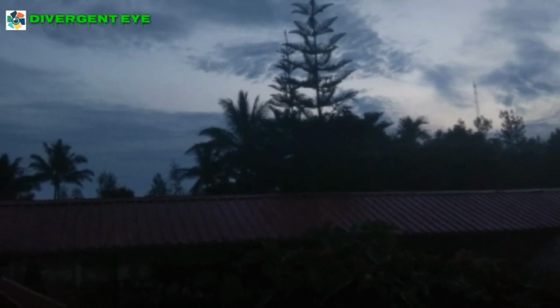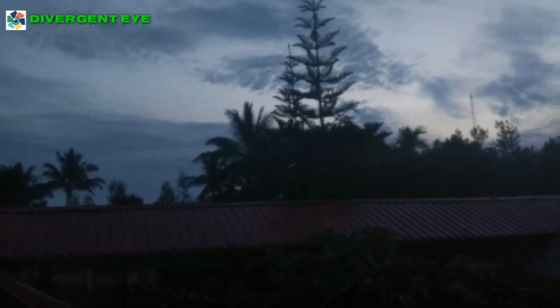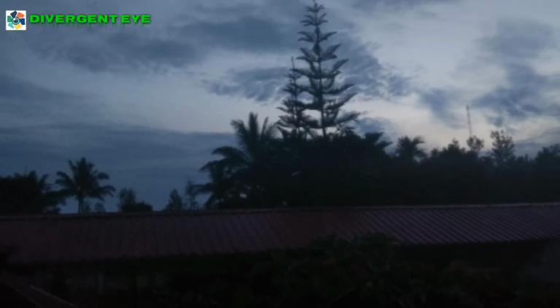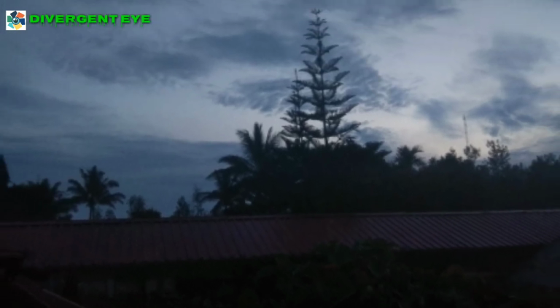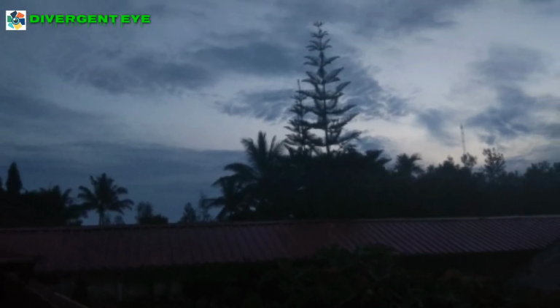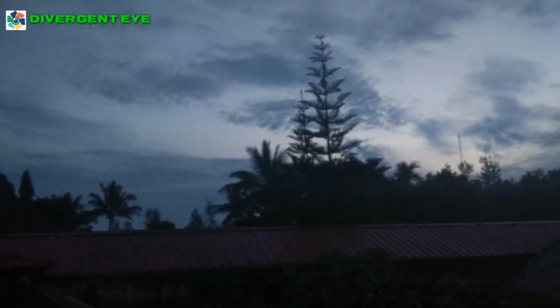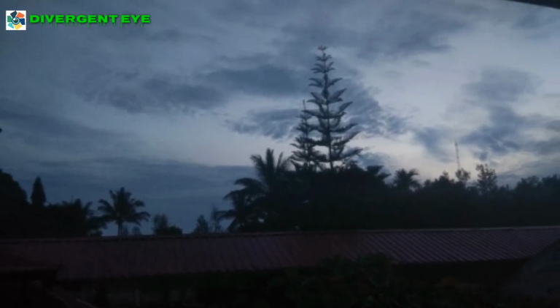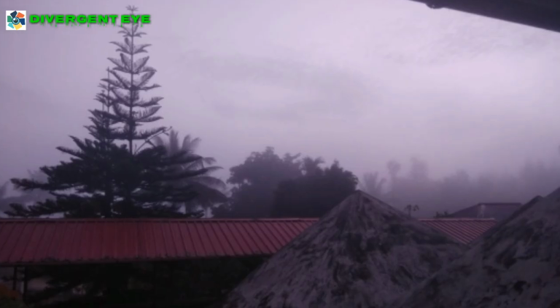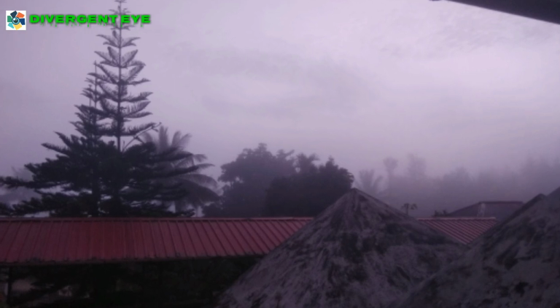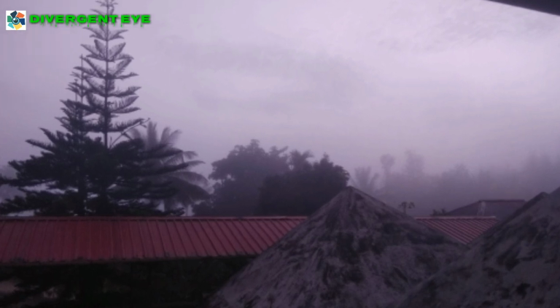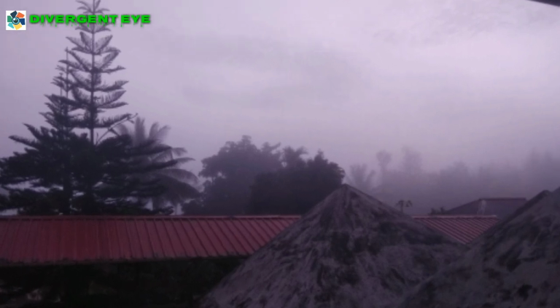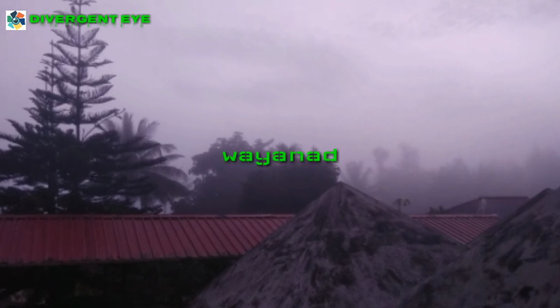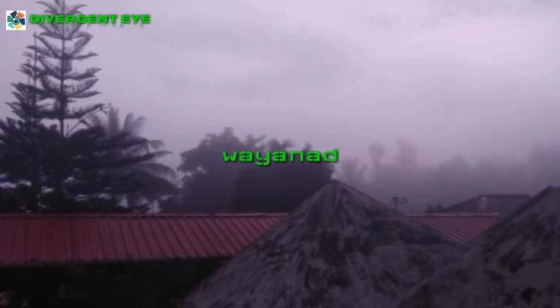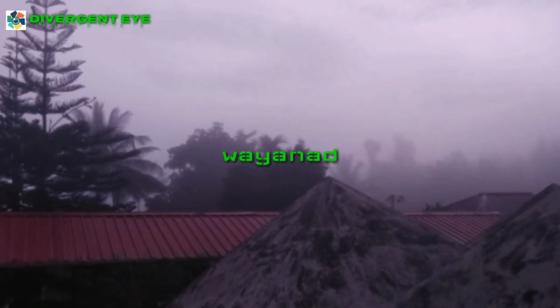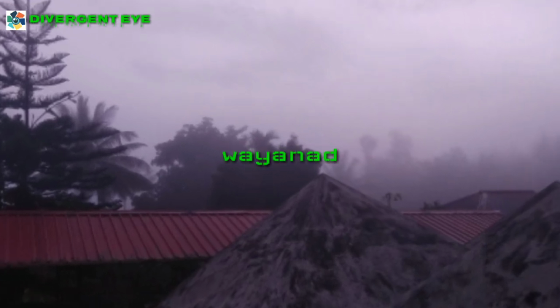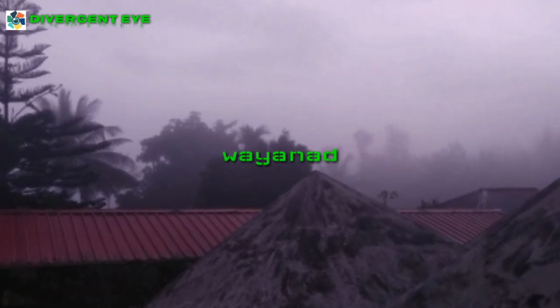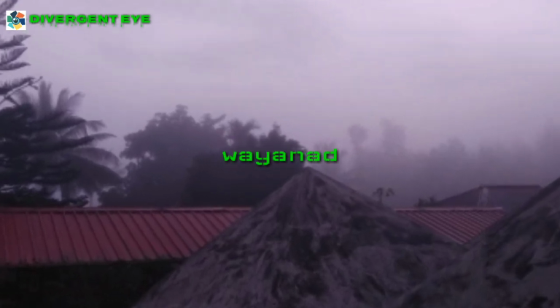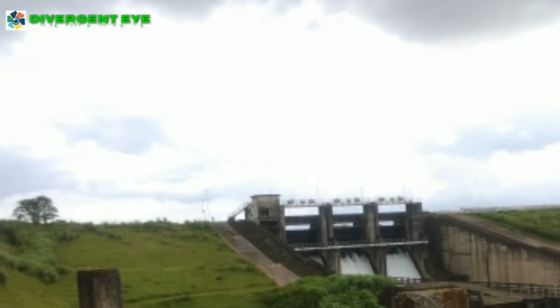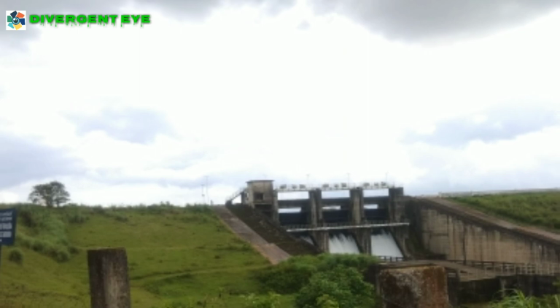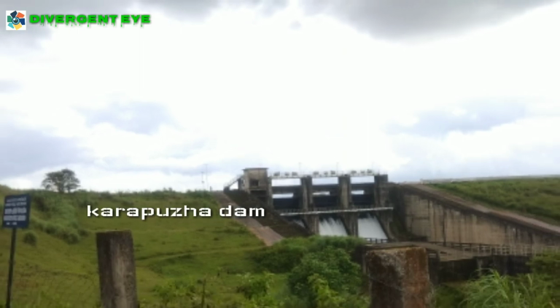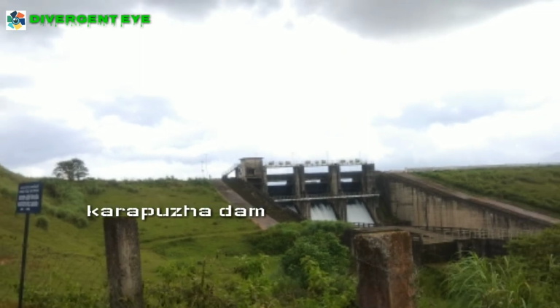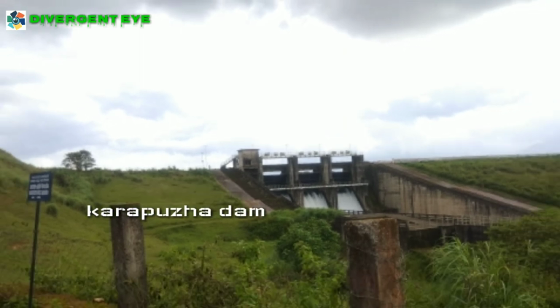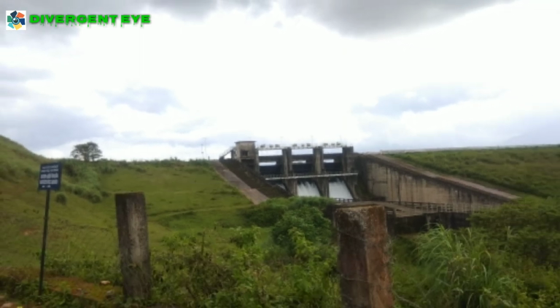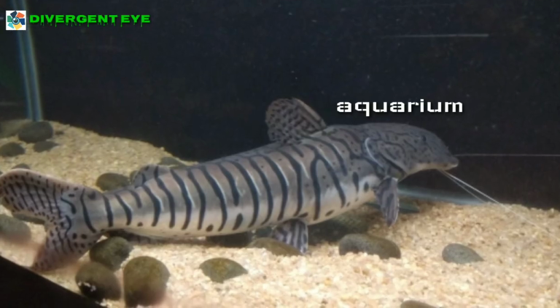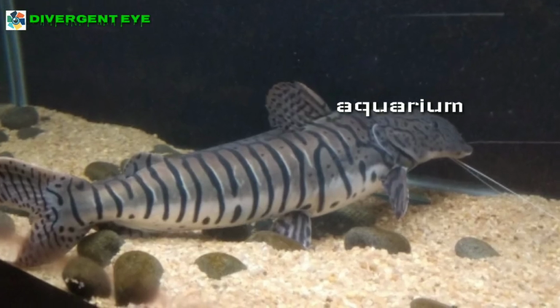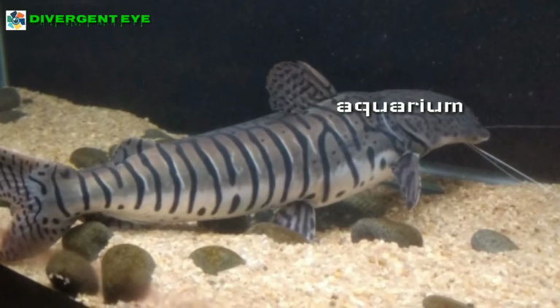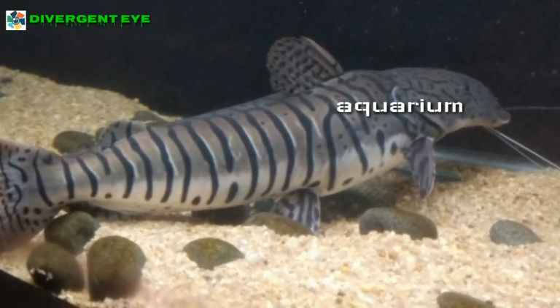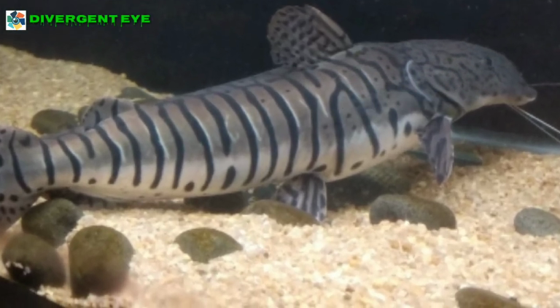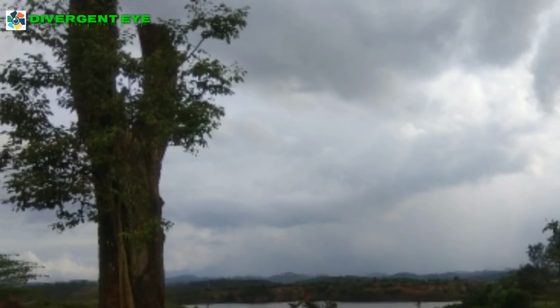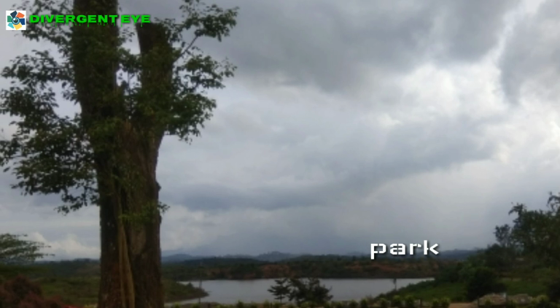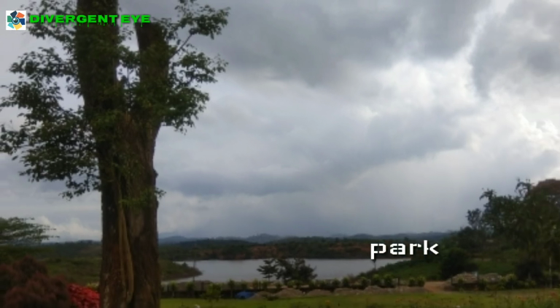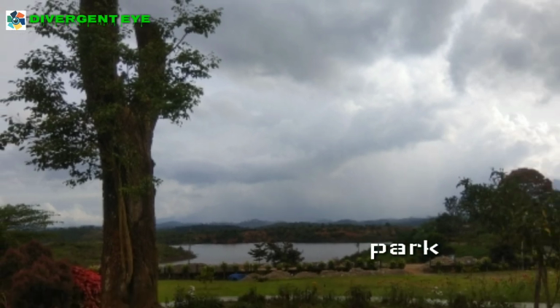Hi, this is Navim Pais here and in today's video, we will begin with the first part of a trip to Vyanar, that is covering Kairapurra Dam, Aquarium and Park associated with it.